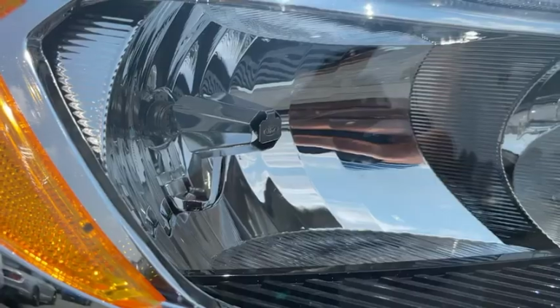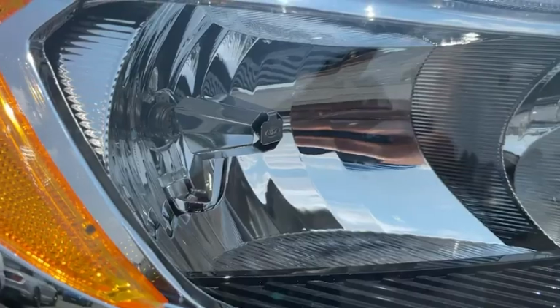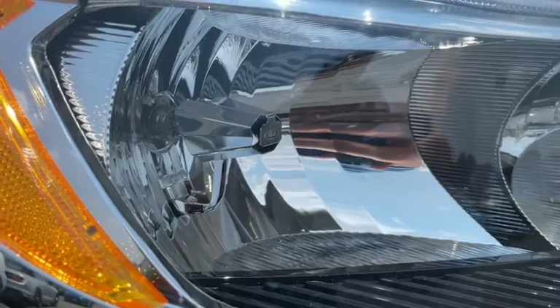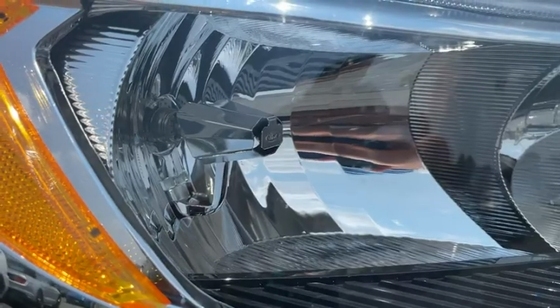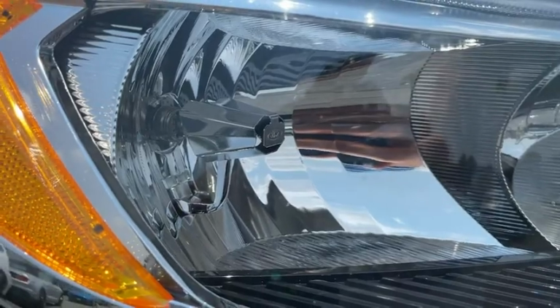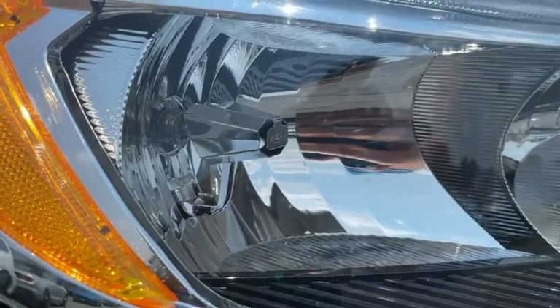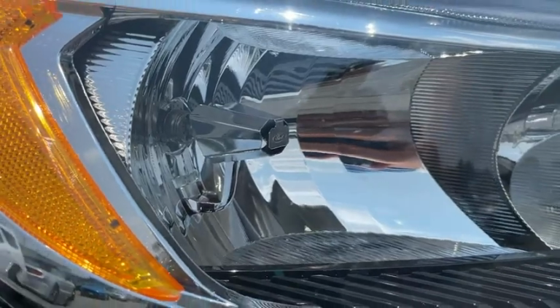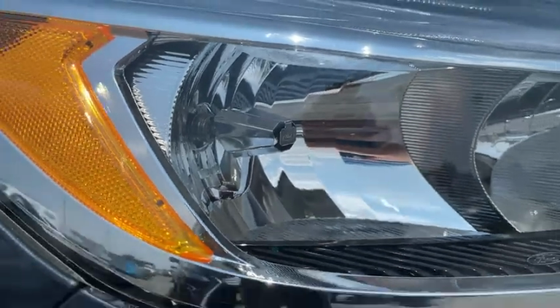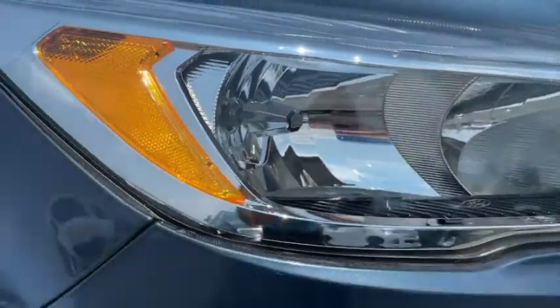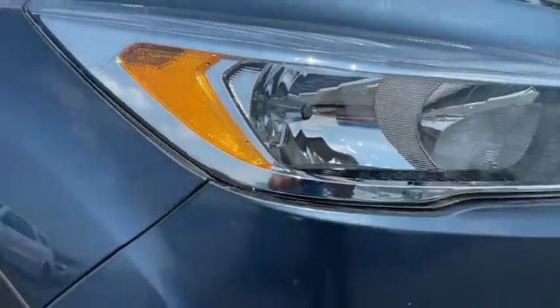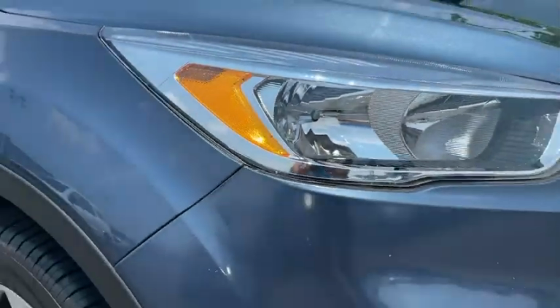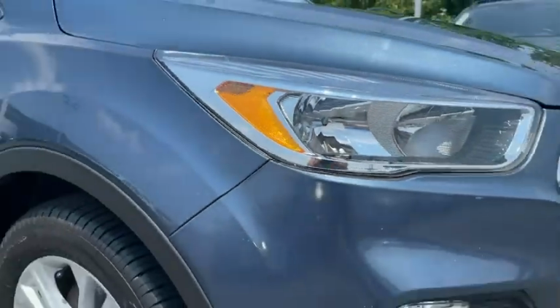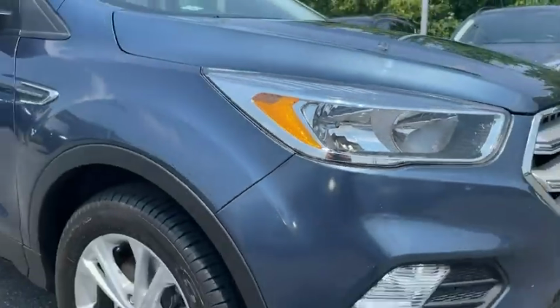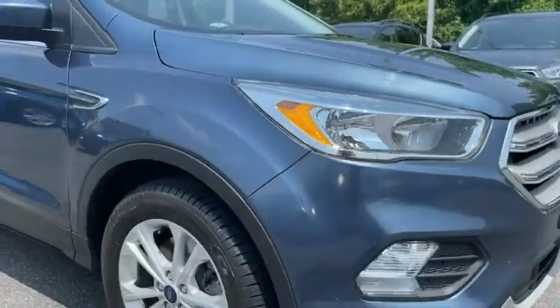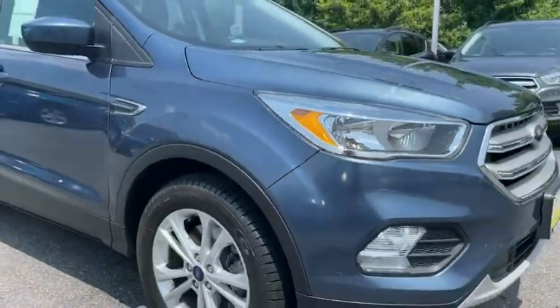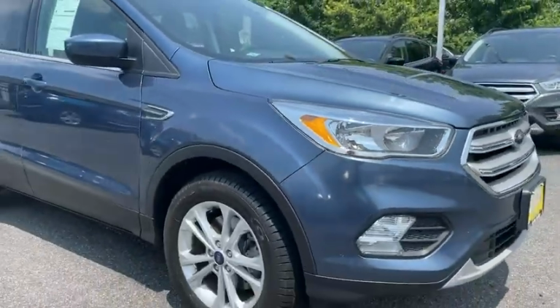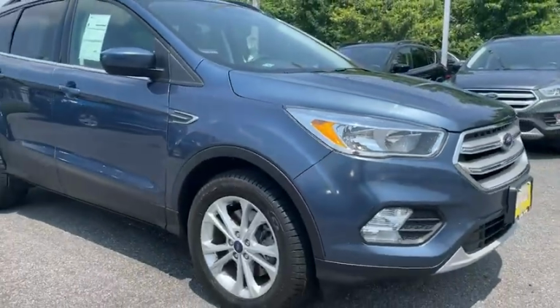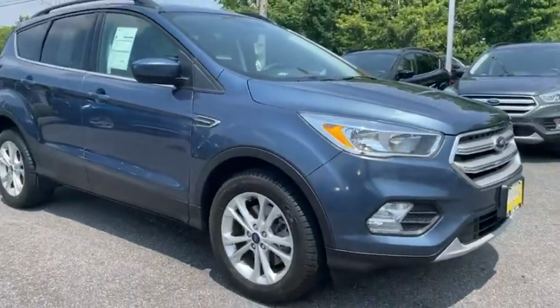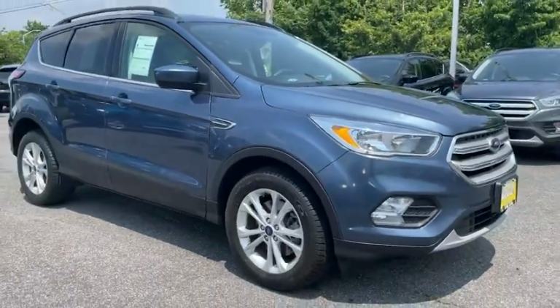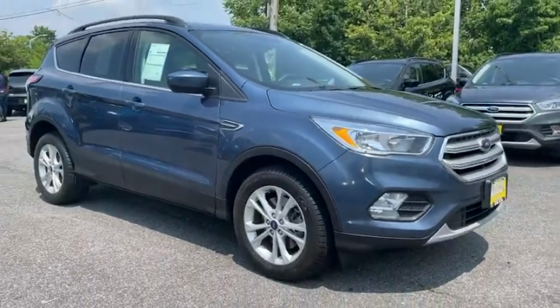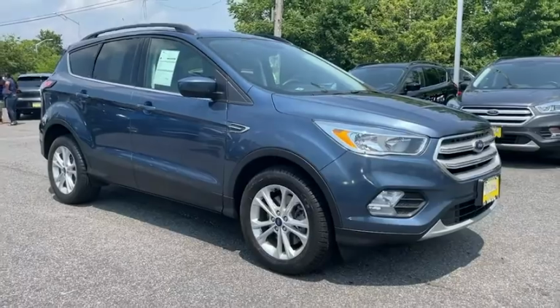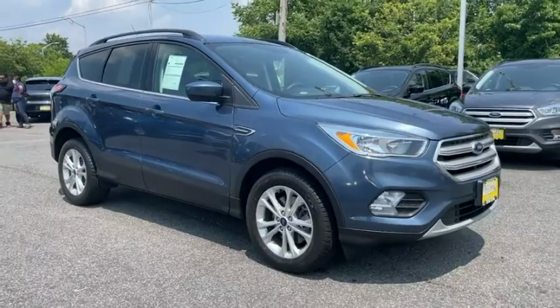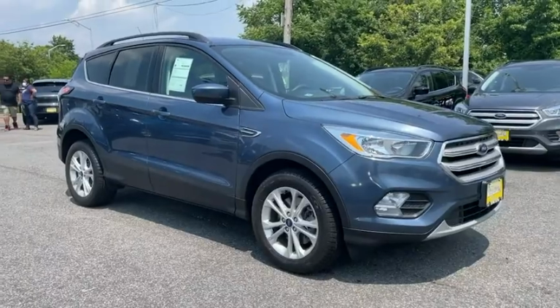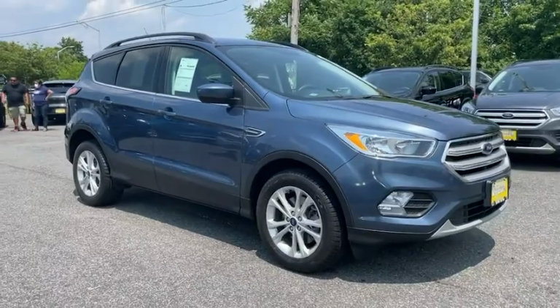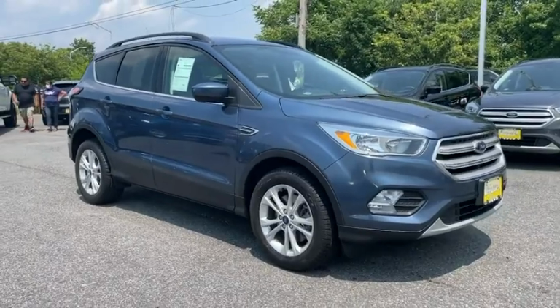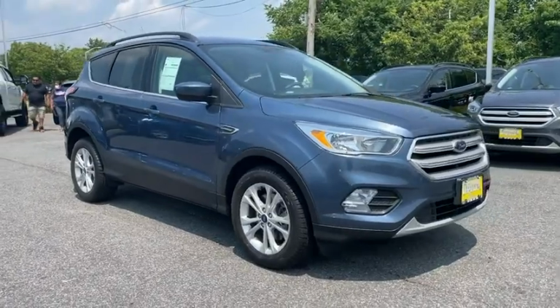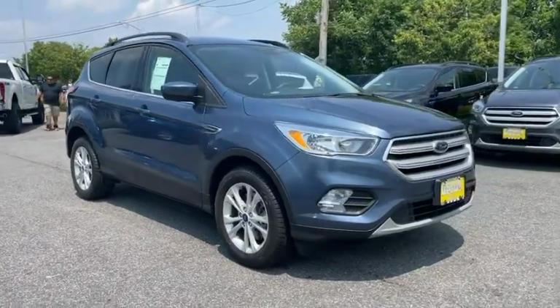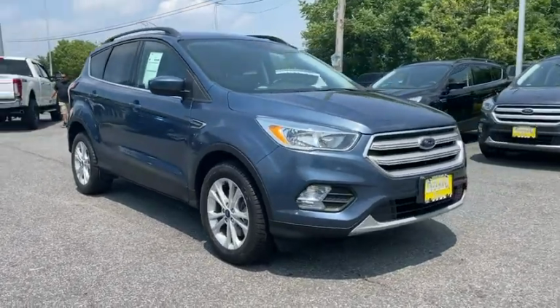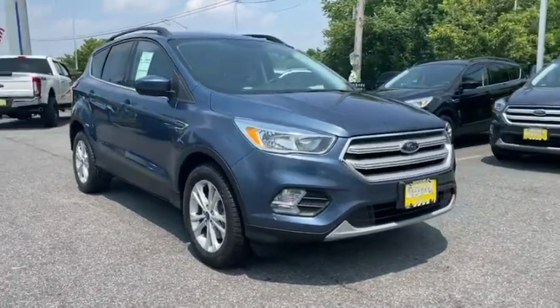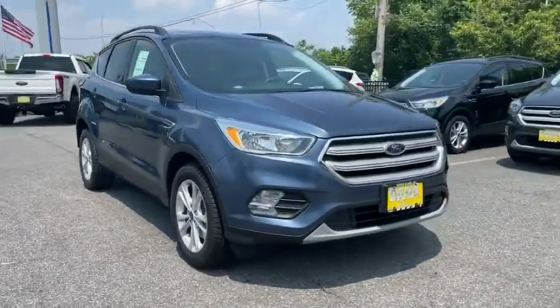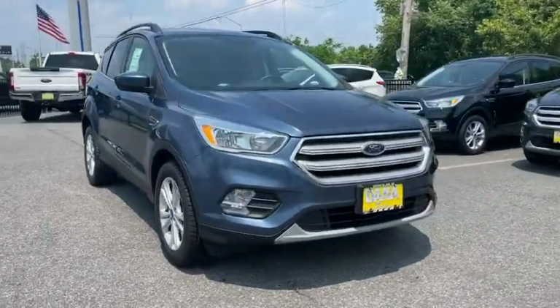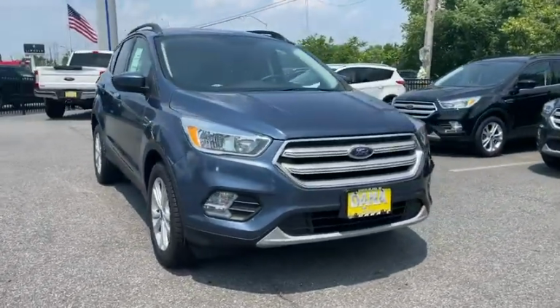Make a great choice today with the 2018 Ford Escape. Gas engines flex, tow, sip and go with Ford Escape.